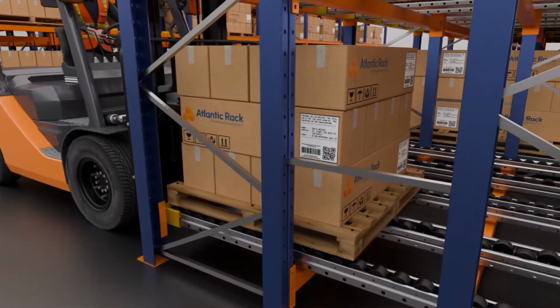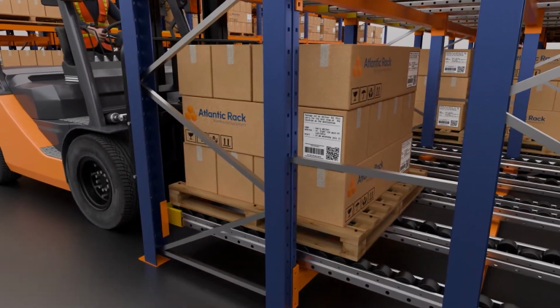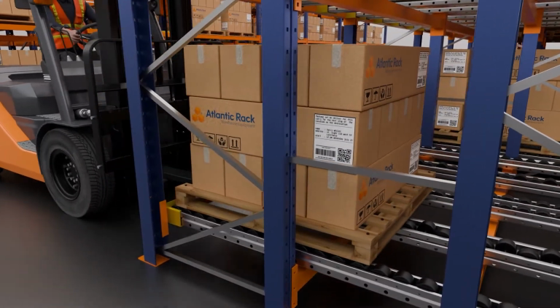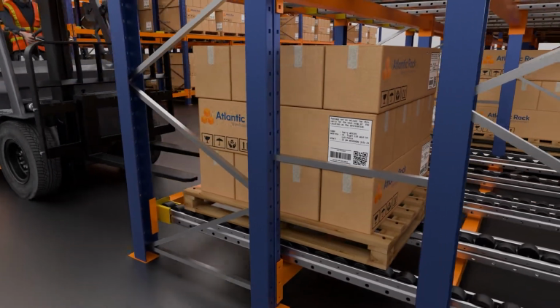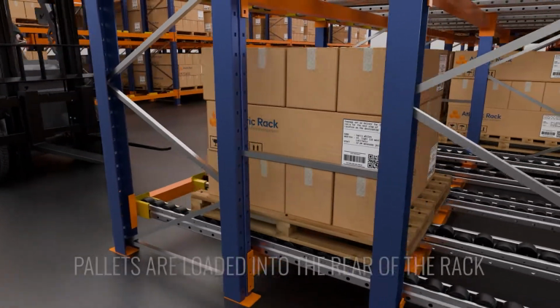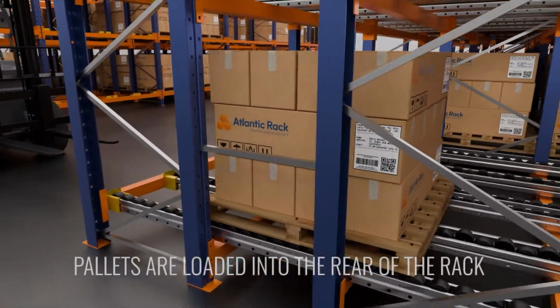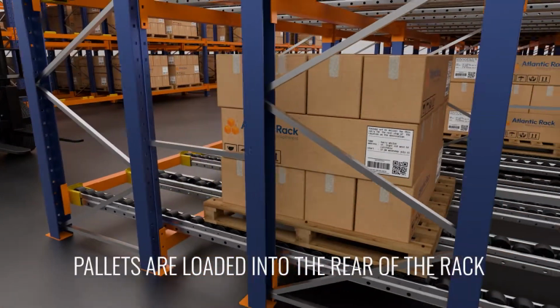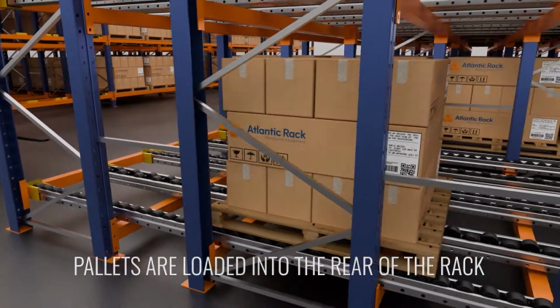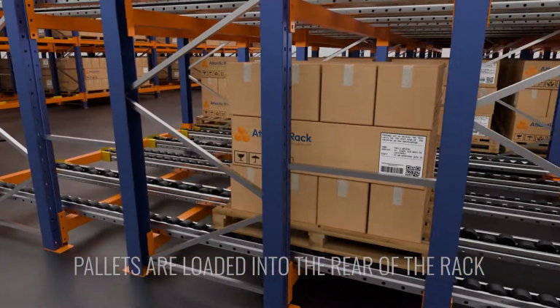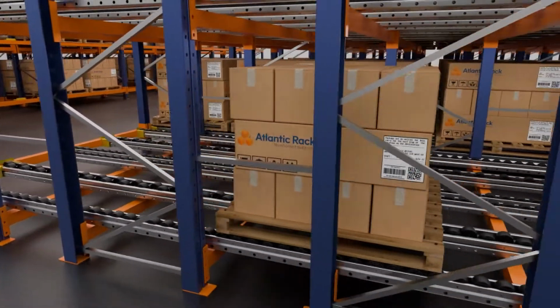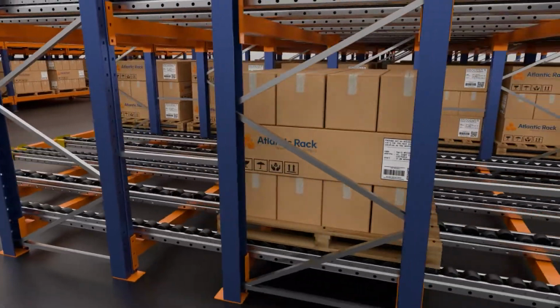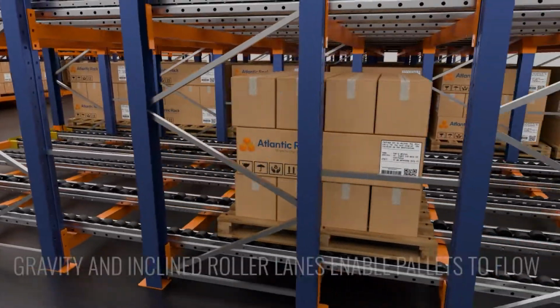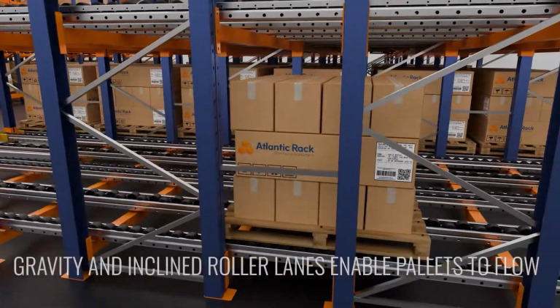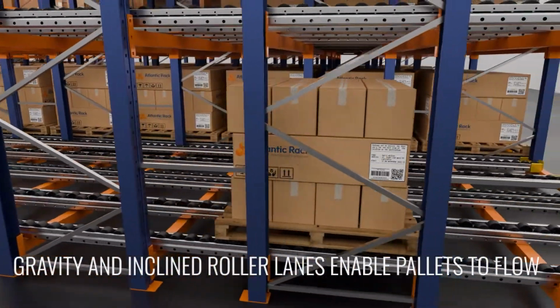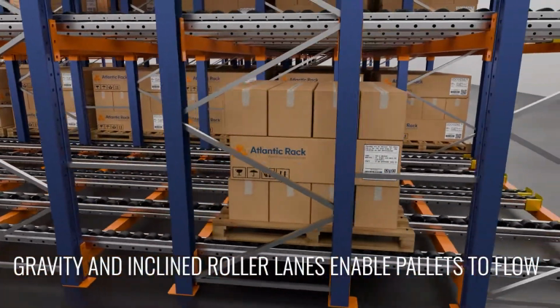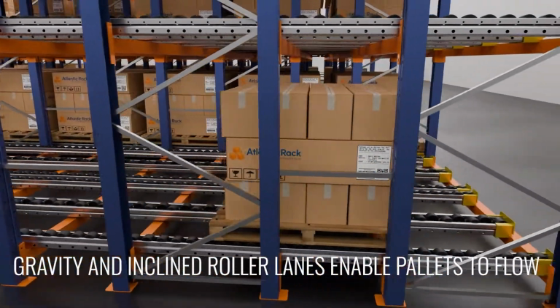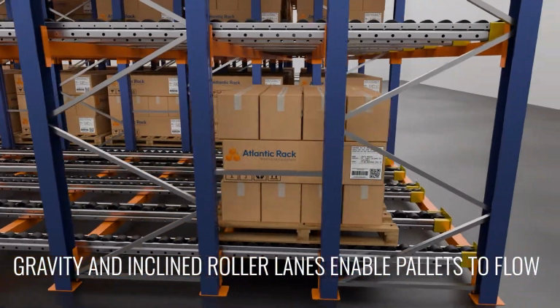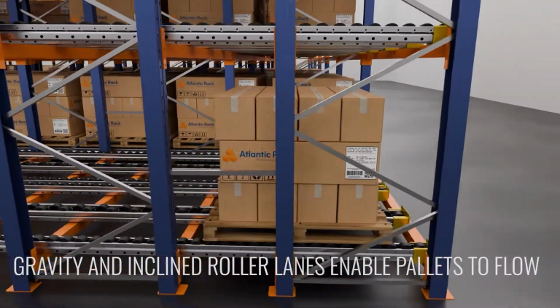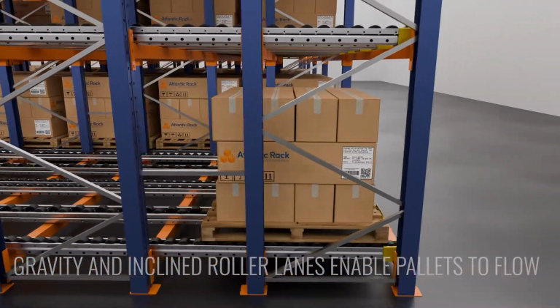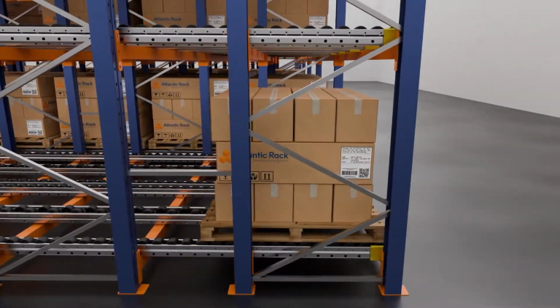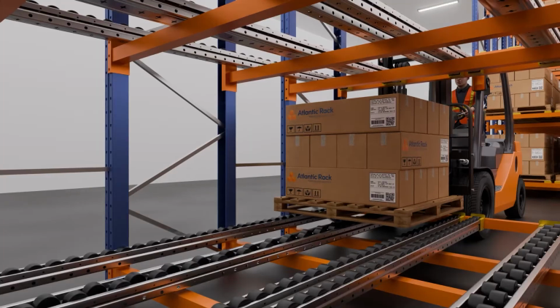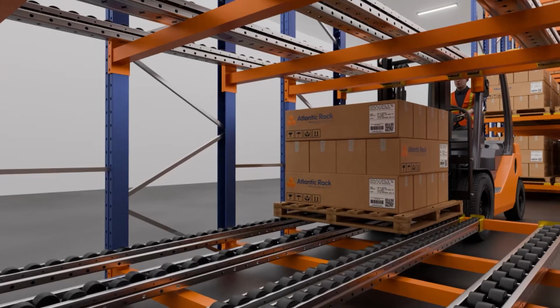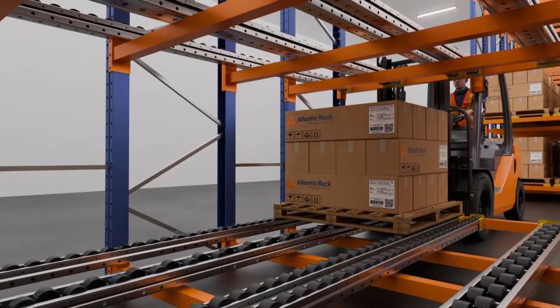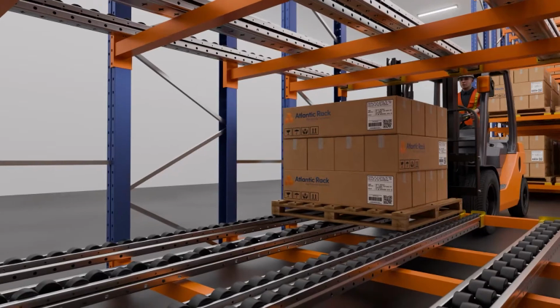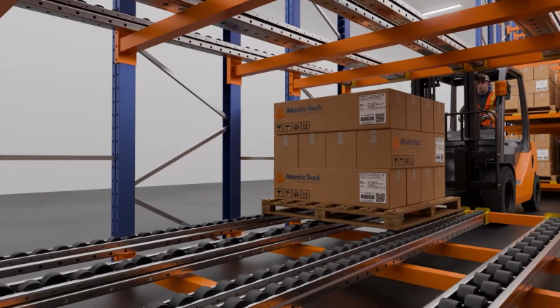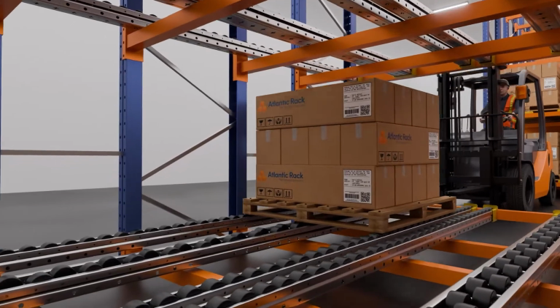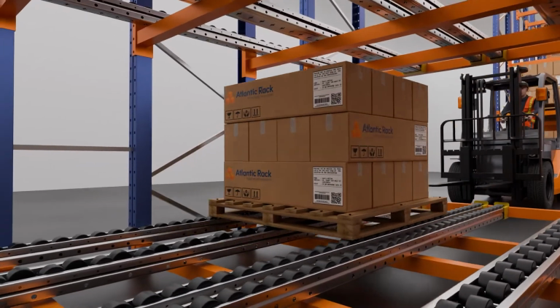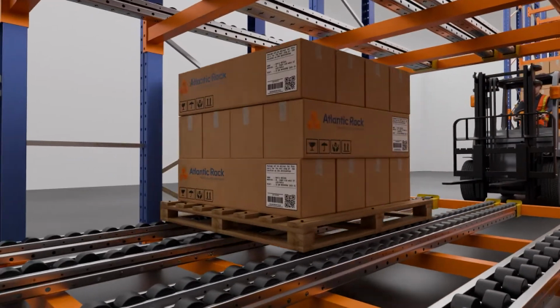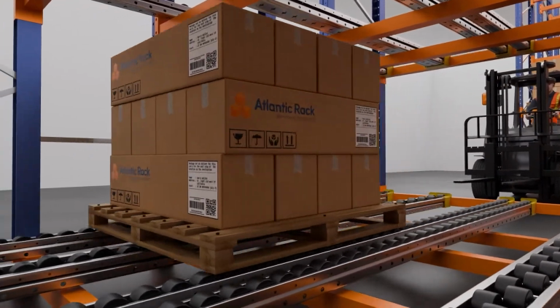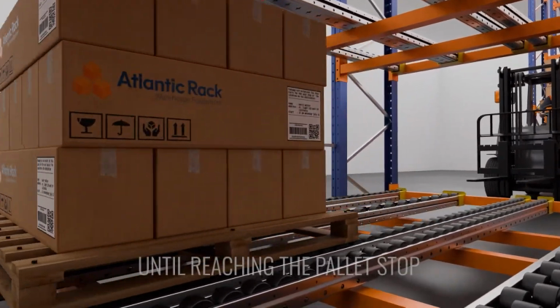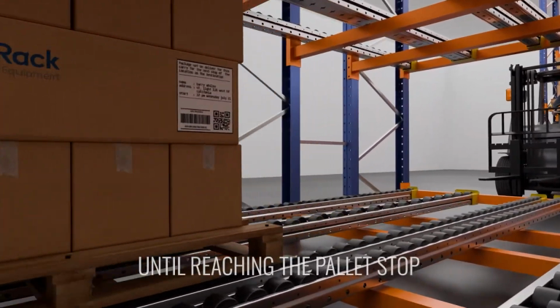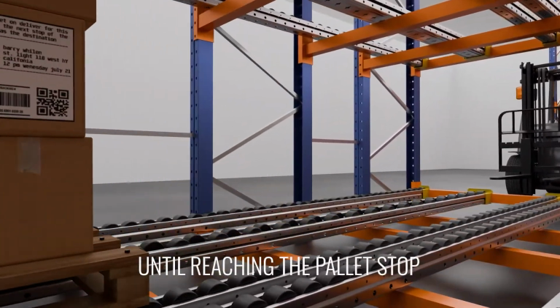In these systems, pallets are loaded into the rear of the rack. Using gravity, slightly inclined roller lanes enable pallets to flow at a controlled pace to the front of the system until reaching the pallet stop.